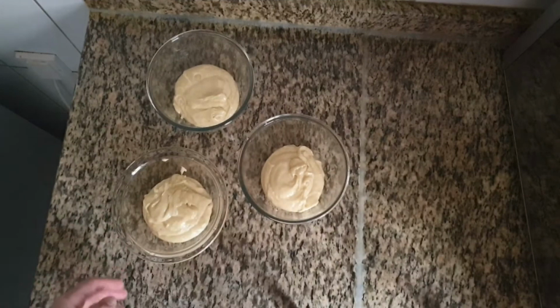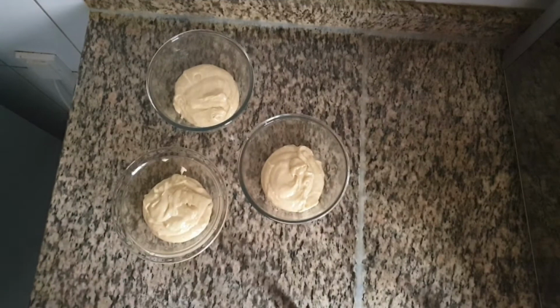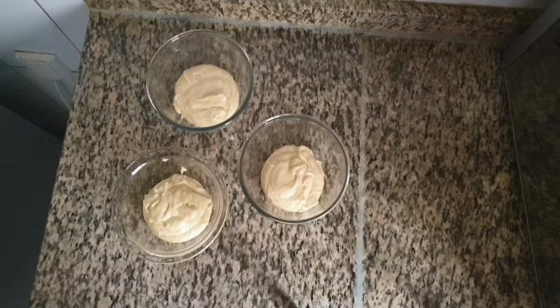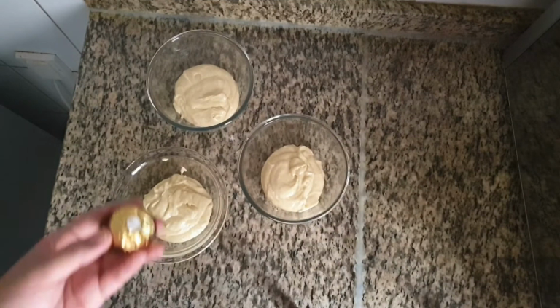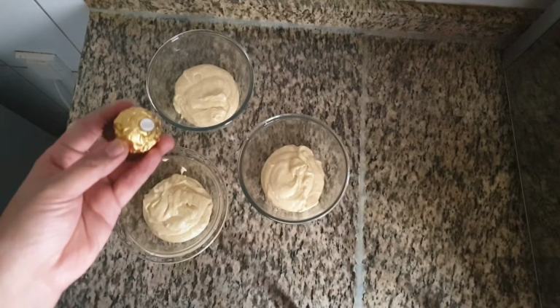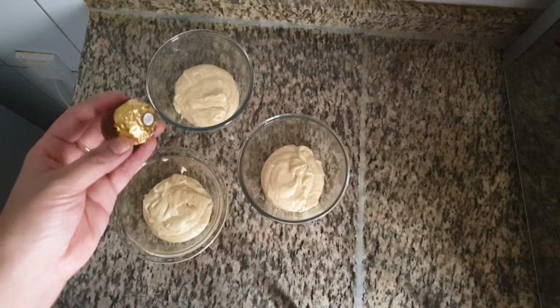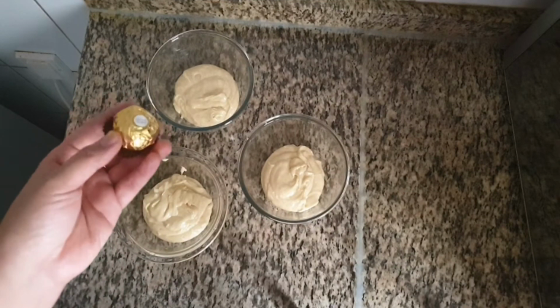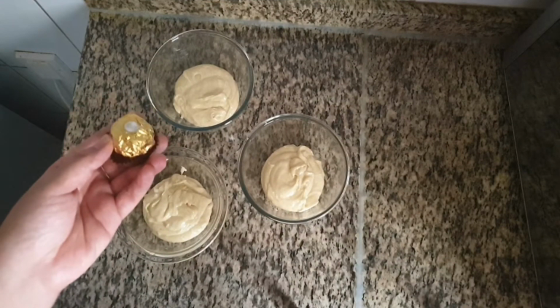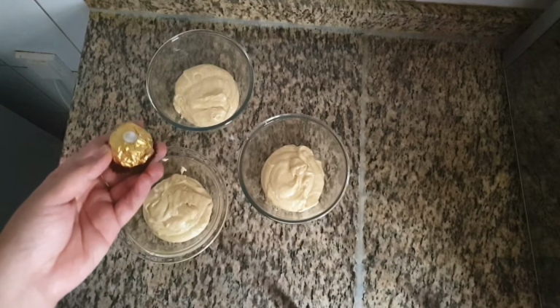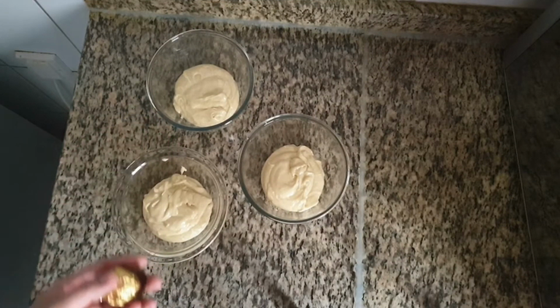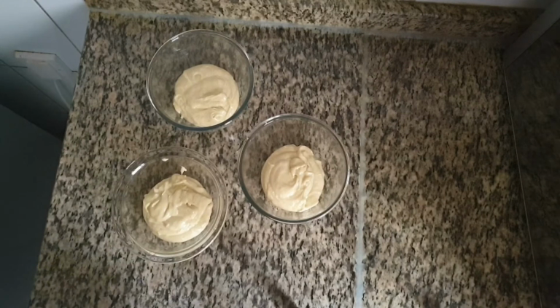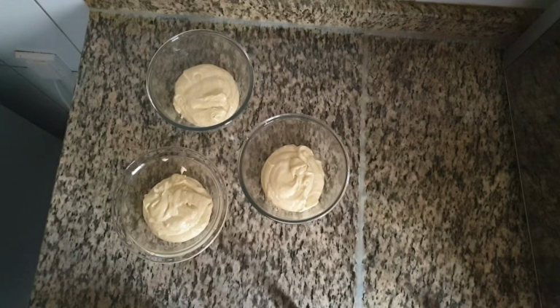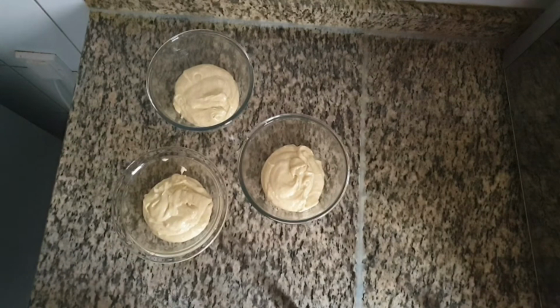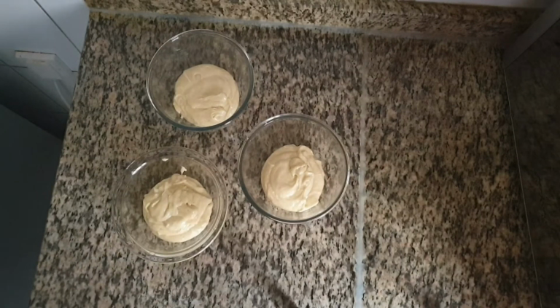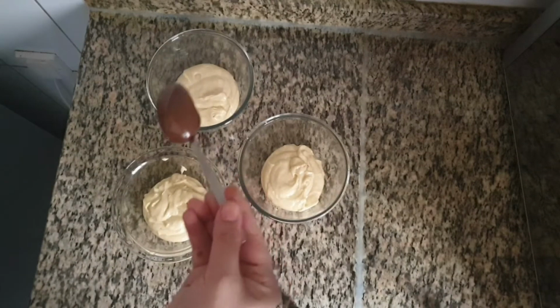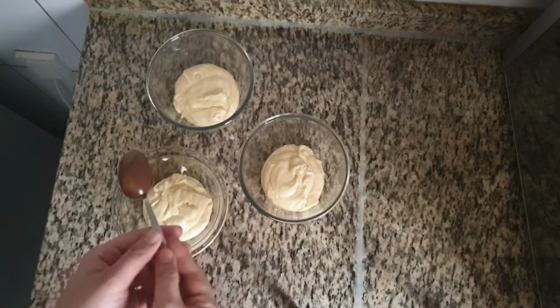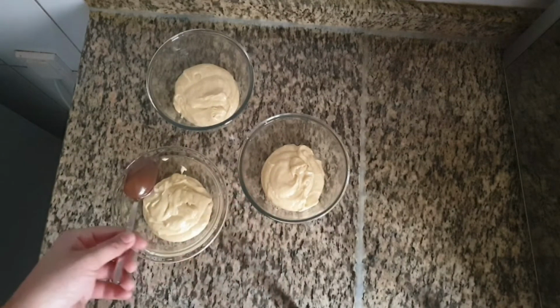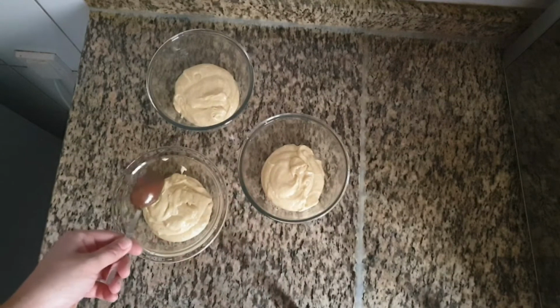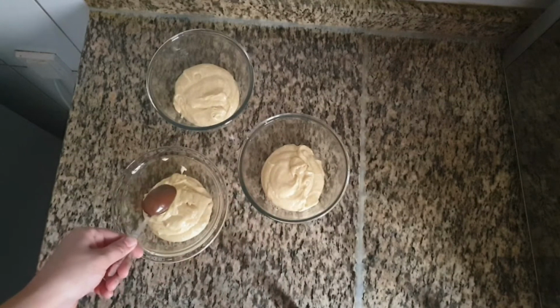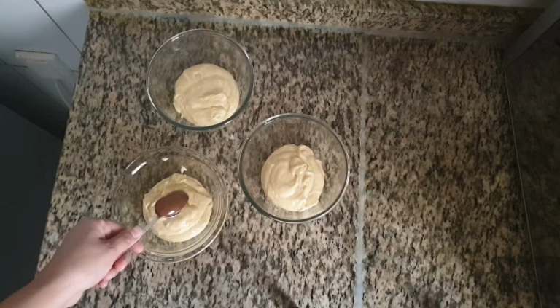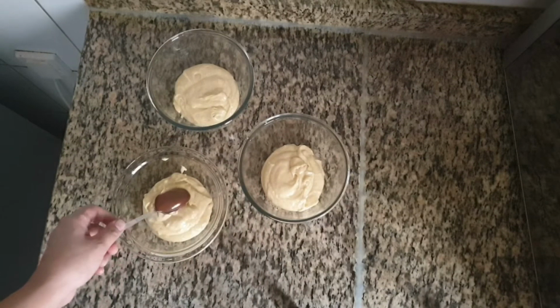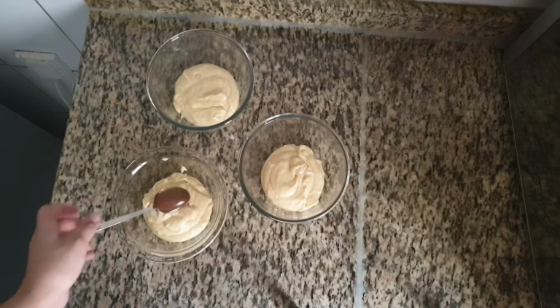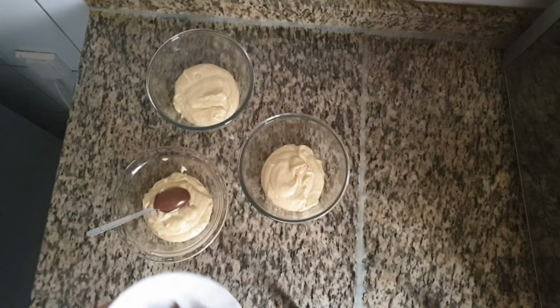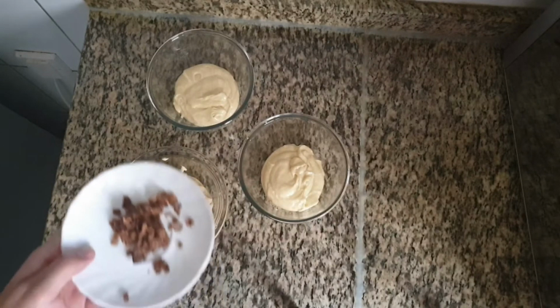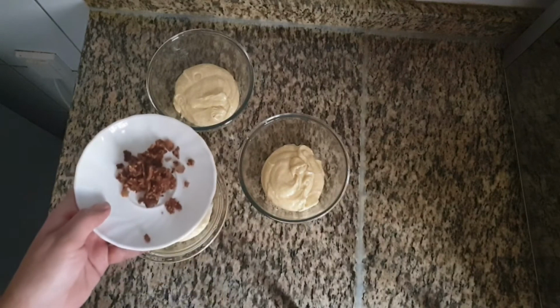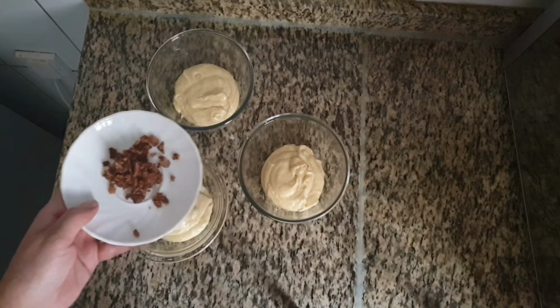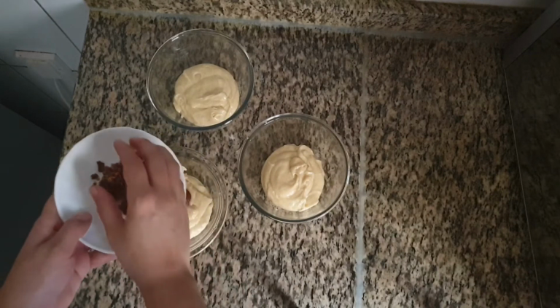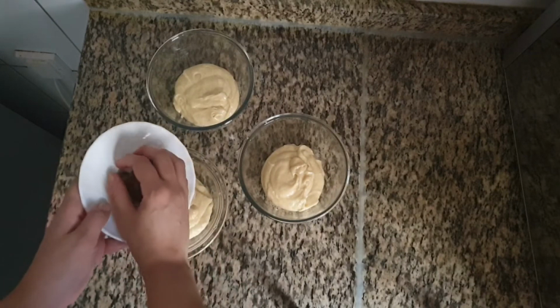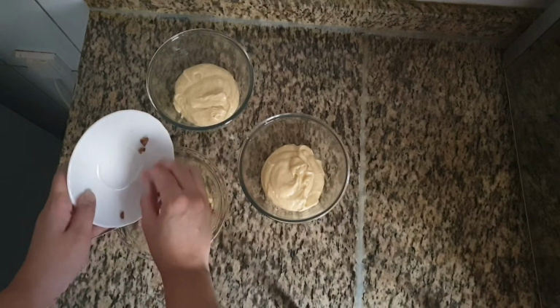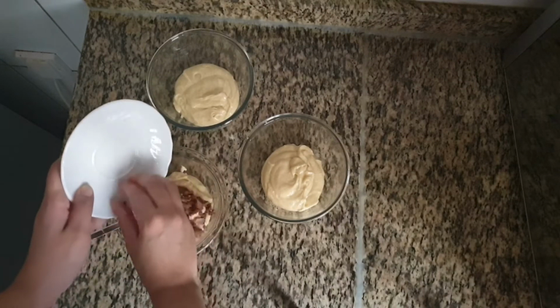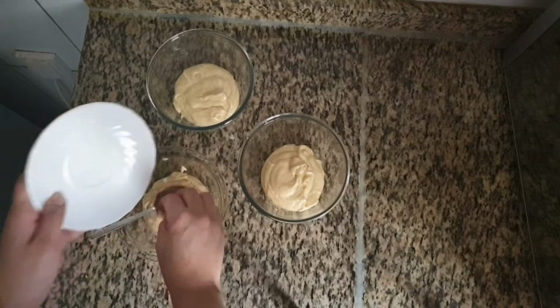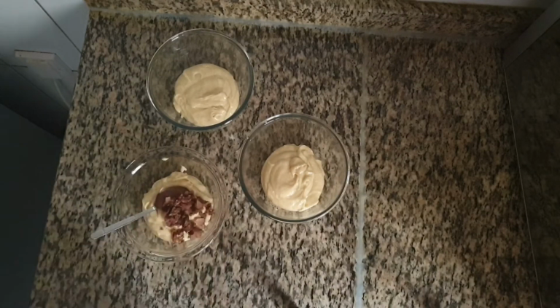The first flavor is choco delight. For this we need 1 Ferrero Rocher and 1 teaspoon of Nutella. Crush the Ferrero Rocher and mix well with the Nutella.